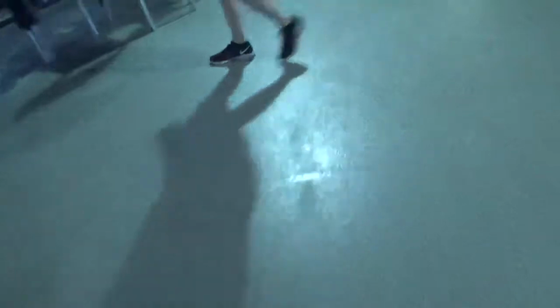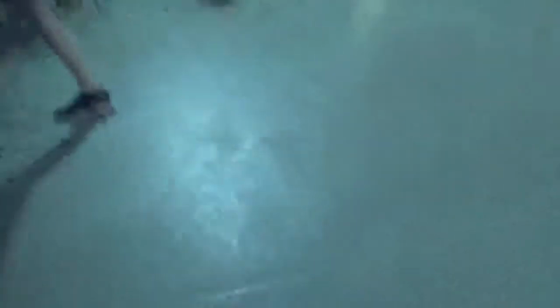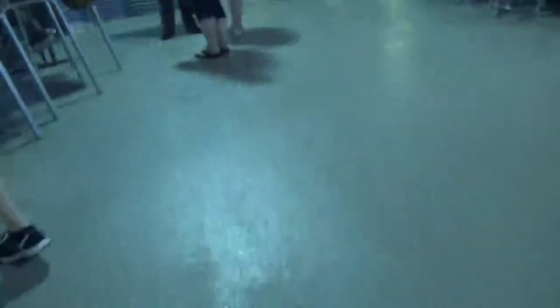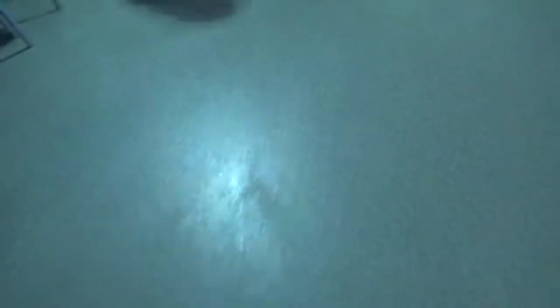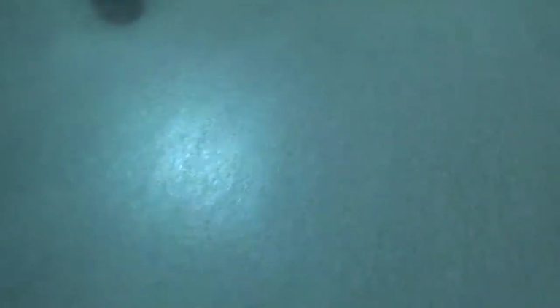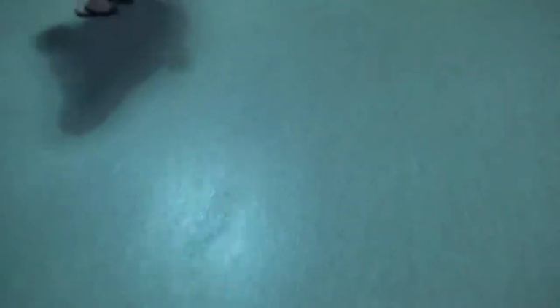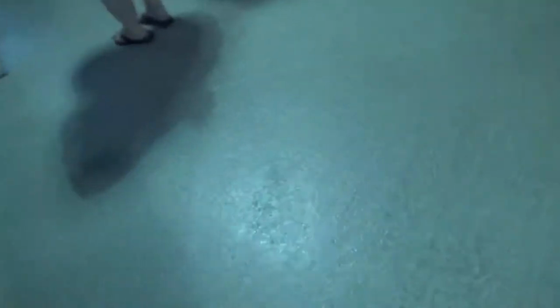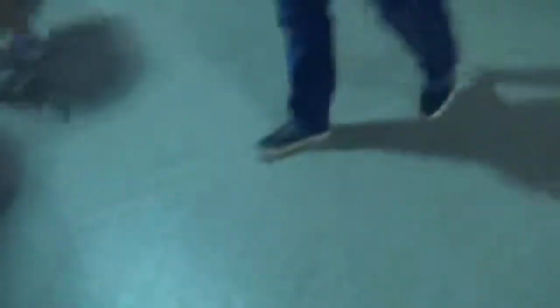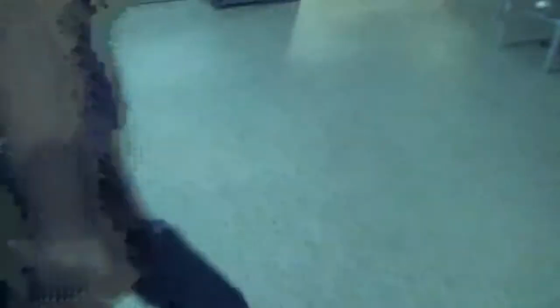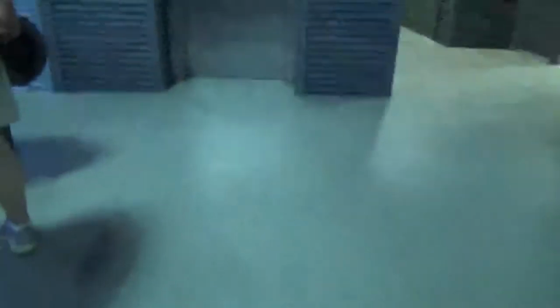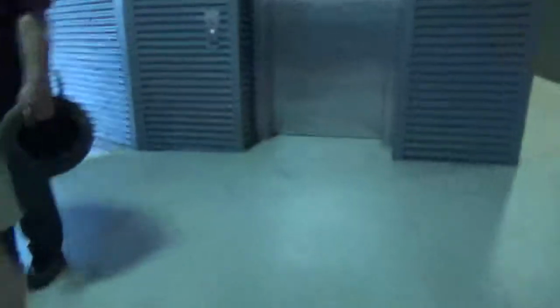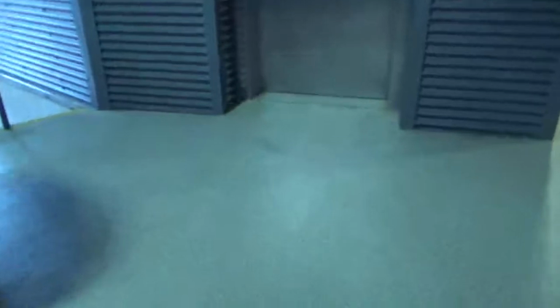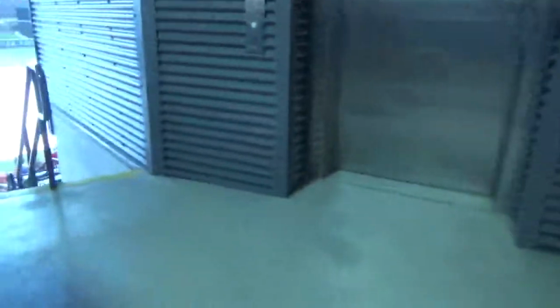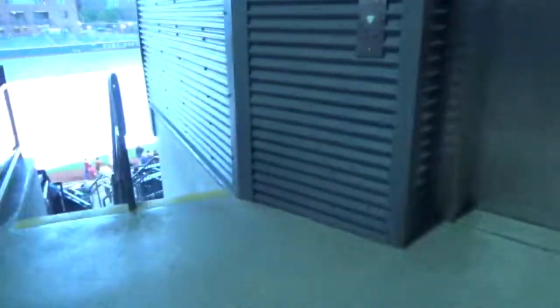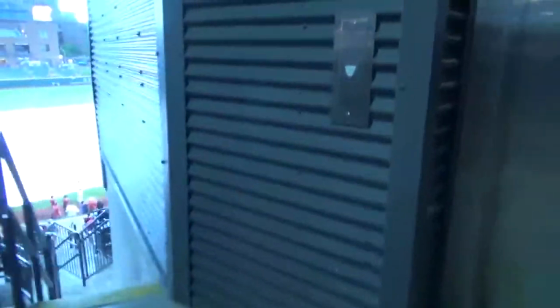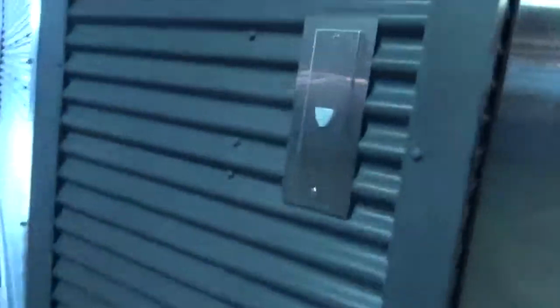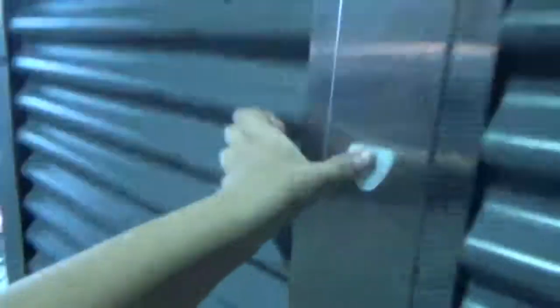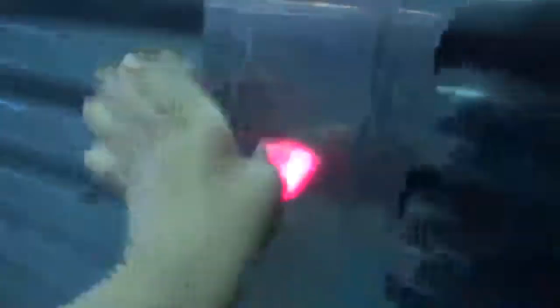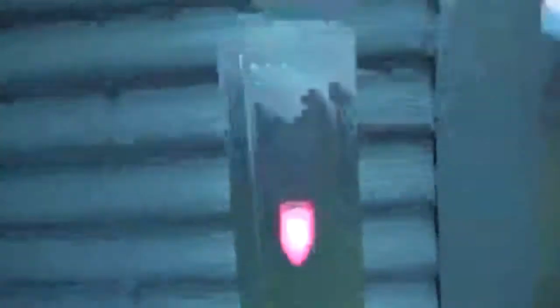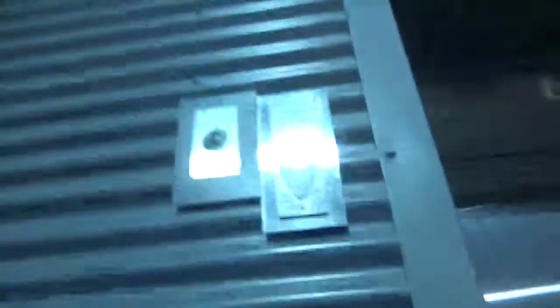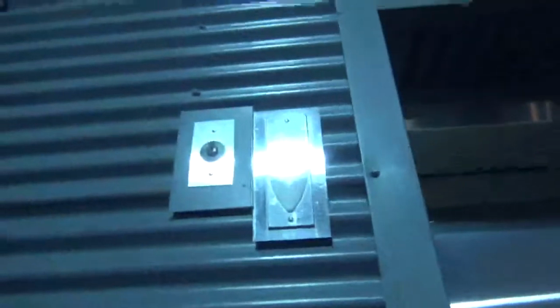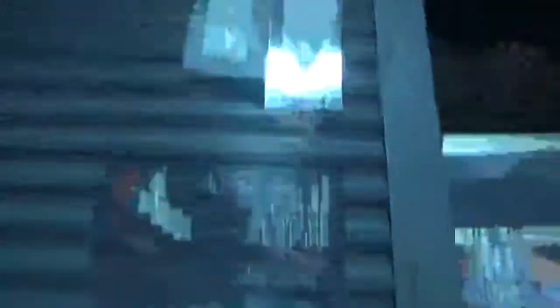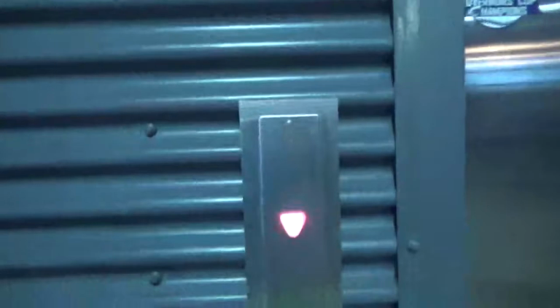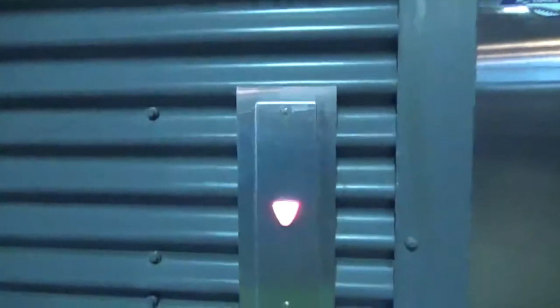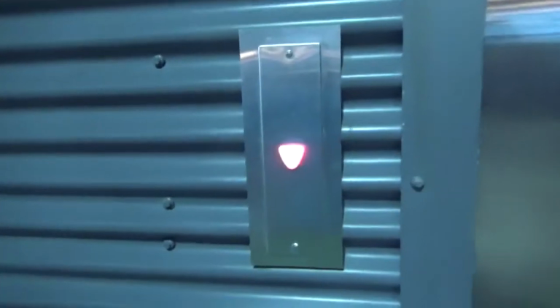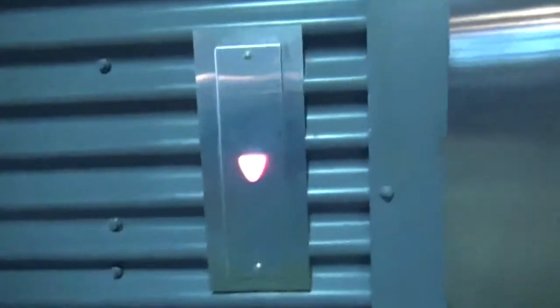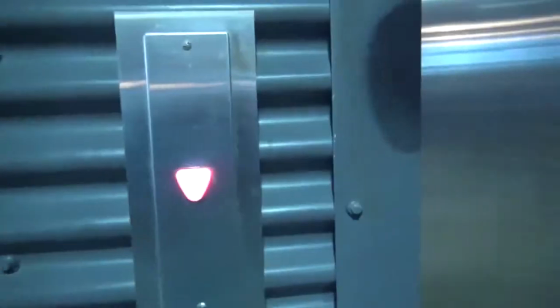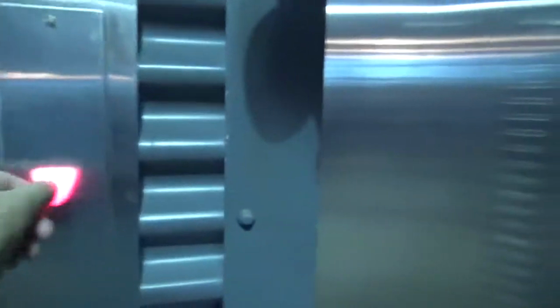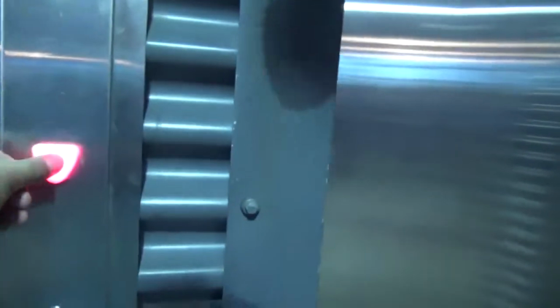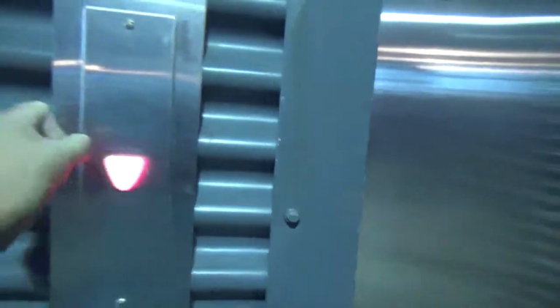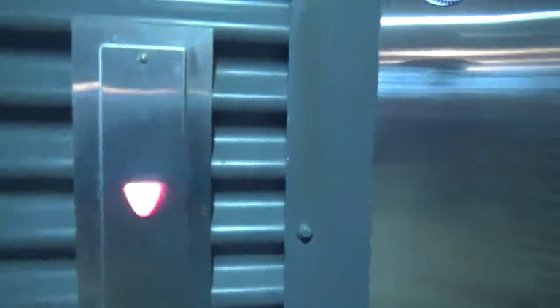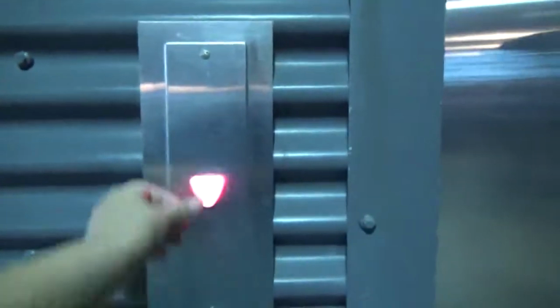This is elevator number two at the Huntington Park in Columbus, Ohio. The Schindler. I never knew that they had two elevators here. What kind is this? Schindler 330A.